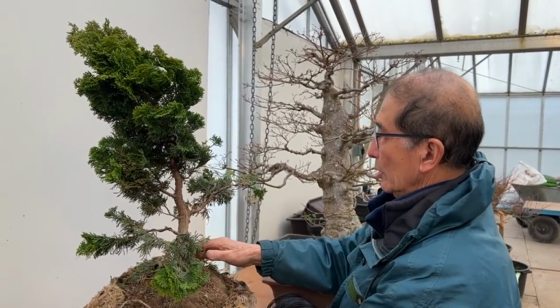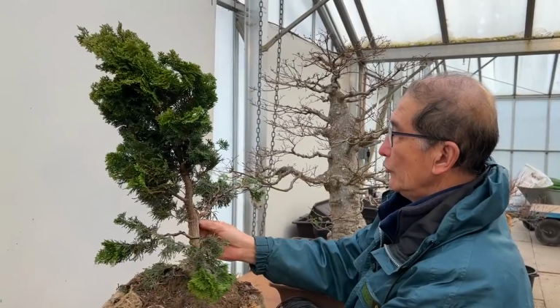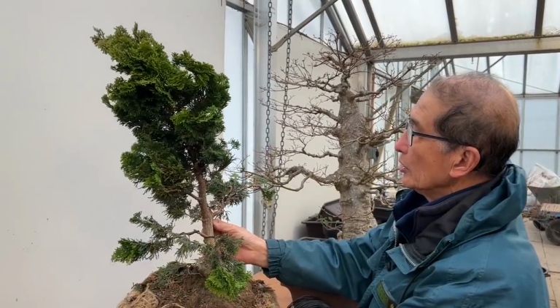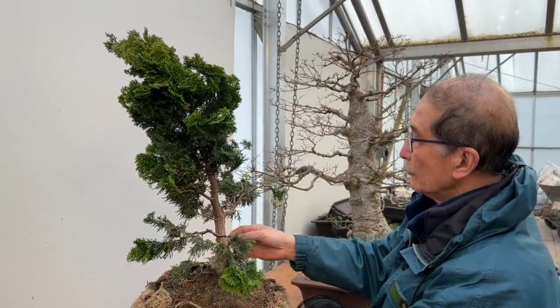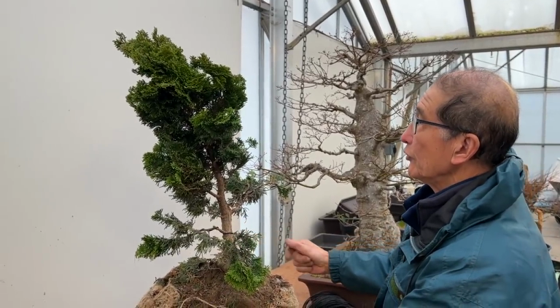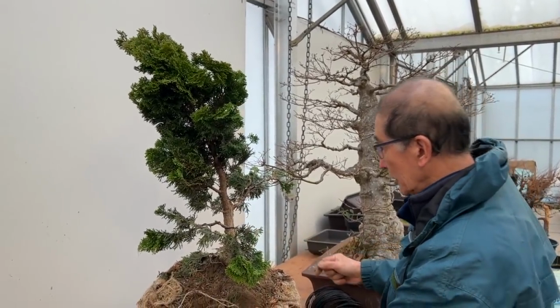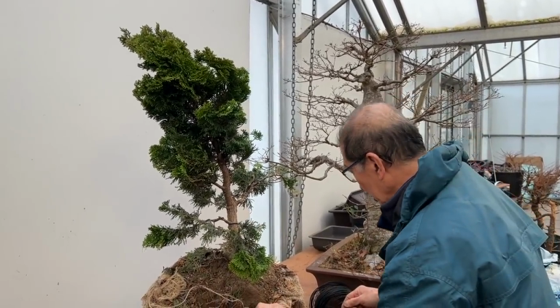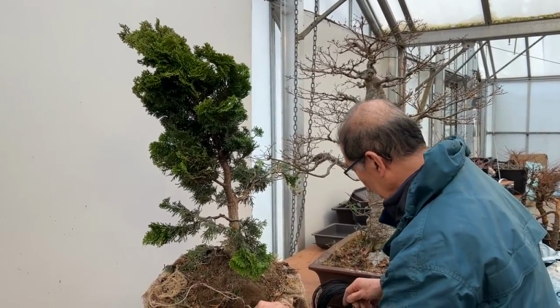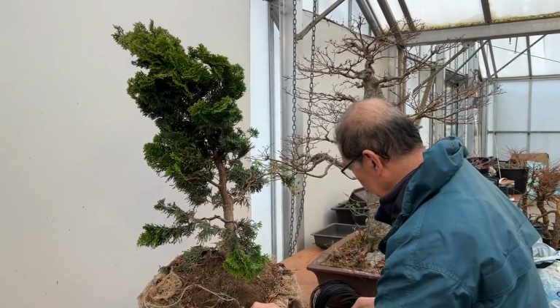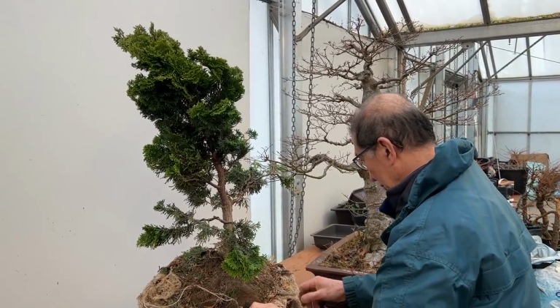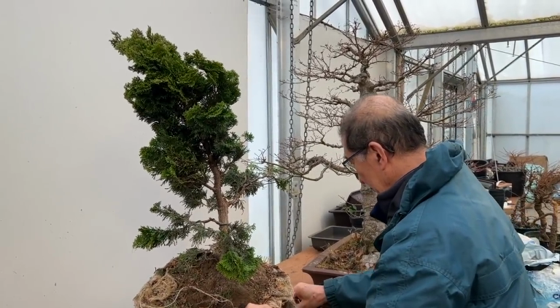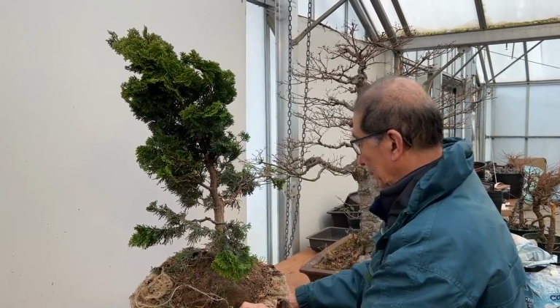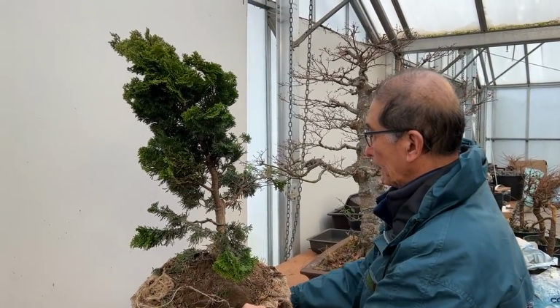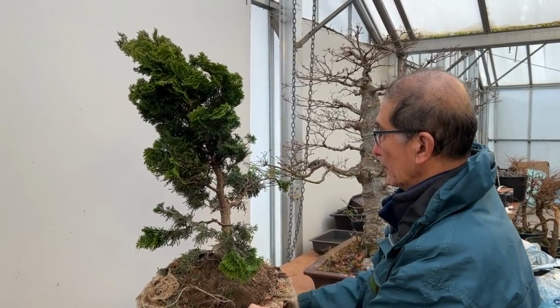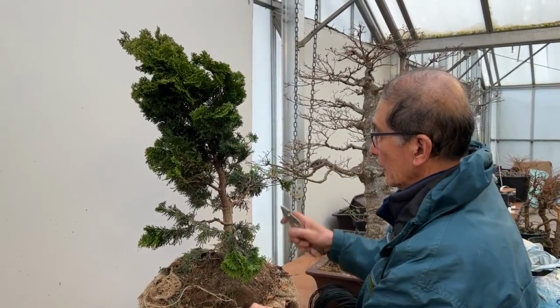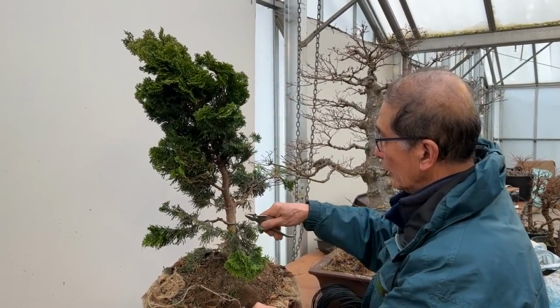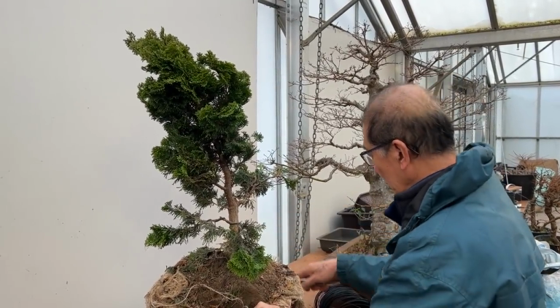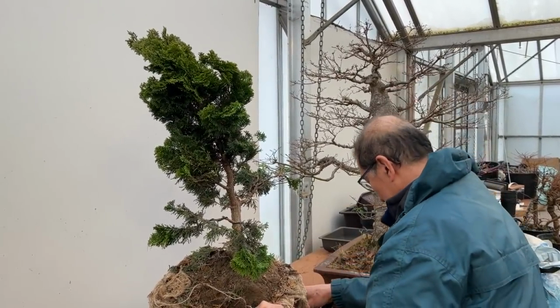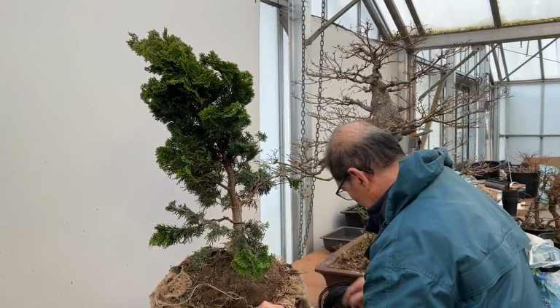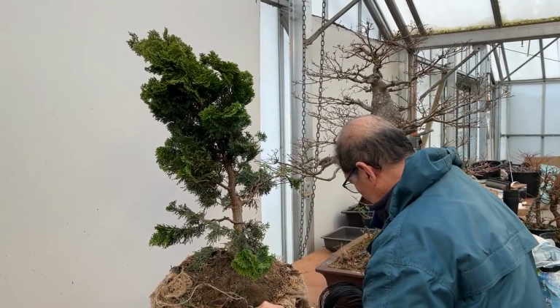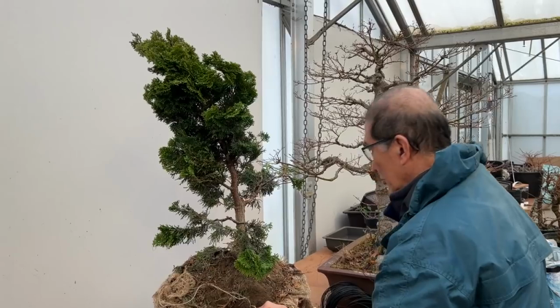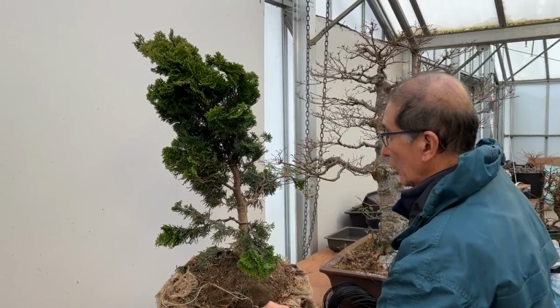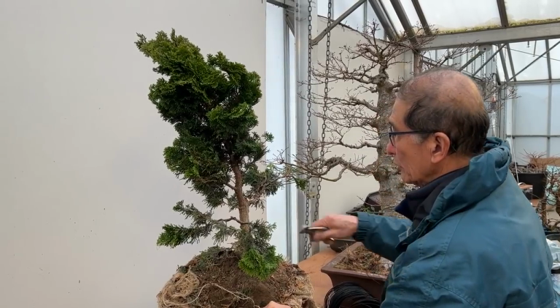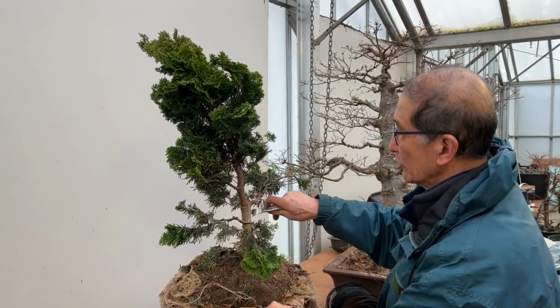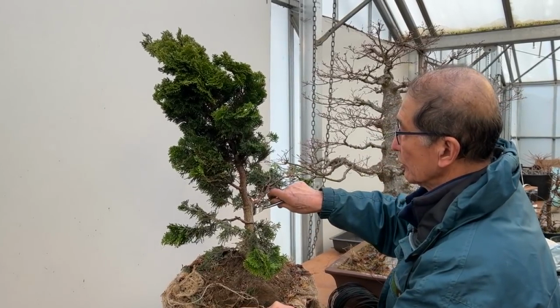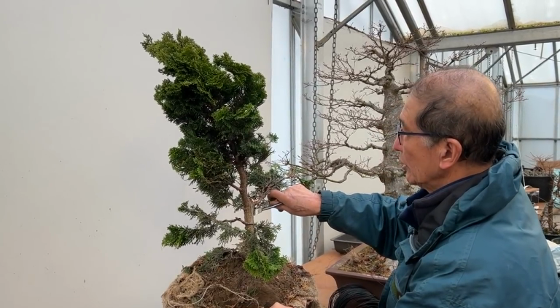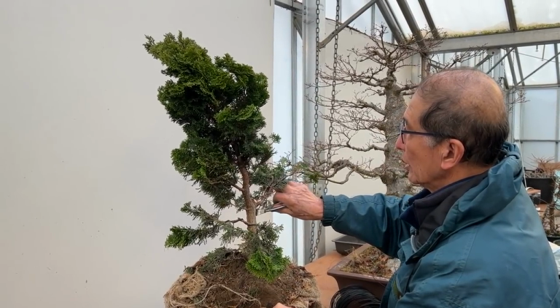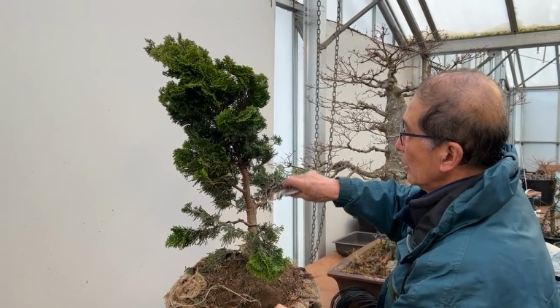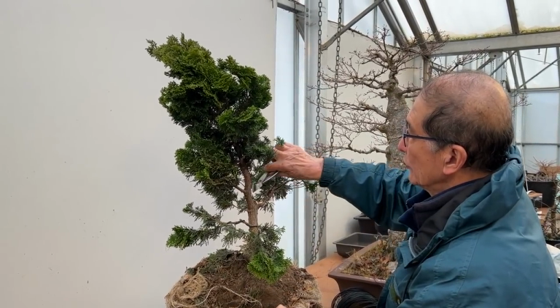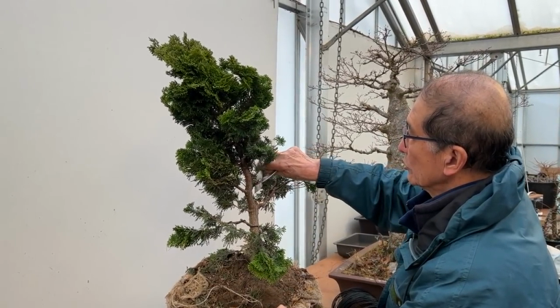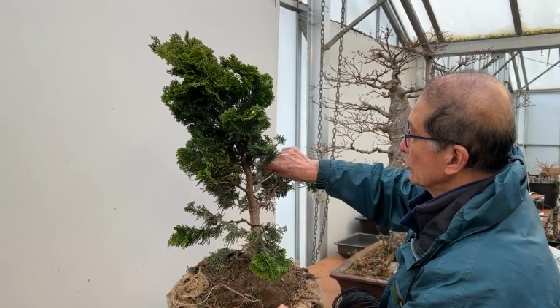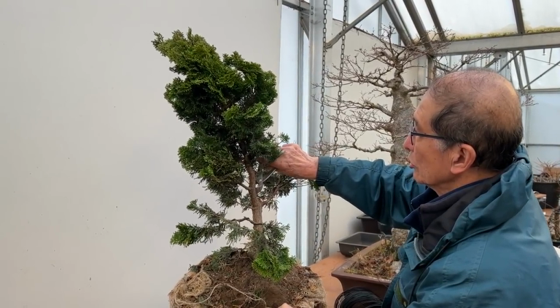If you're lucky enough to find Hinoki cypress, by all means grab it because it is a very difficult tree to source.